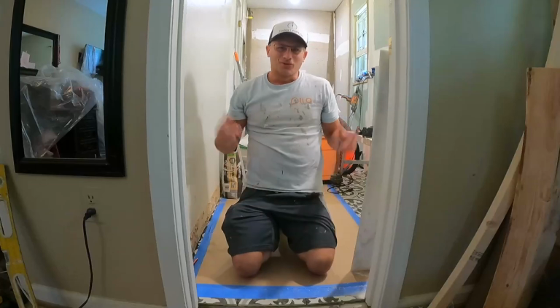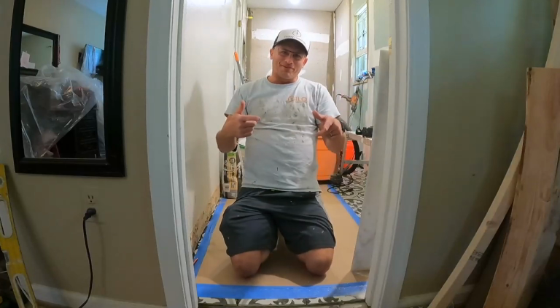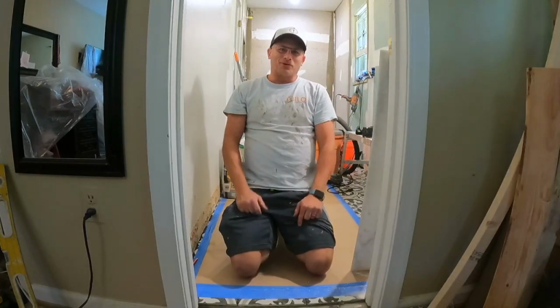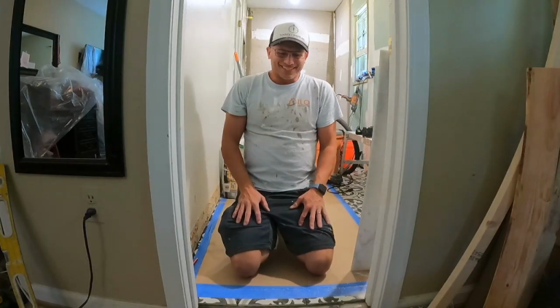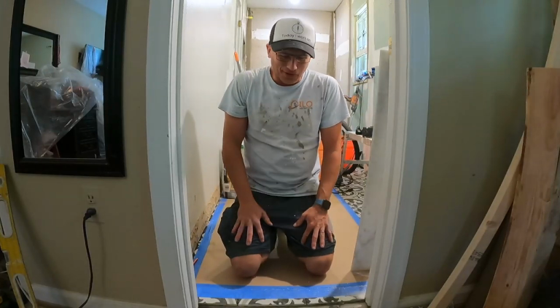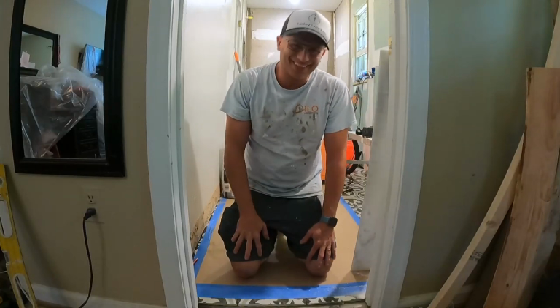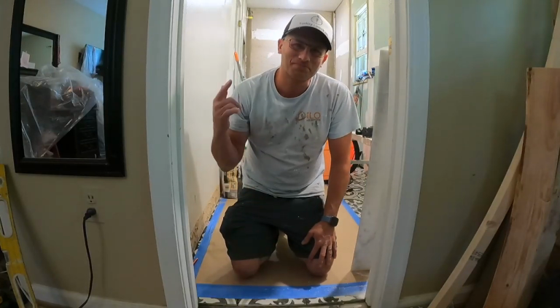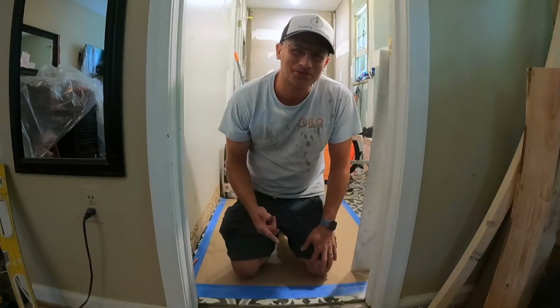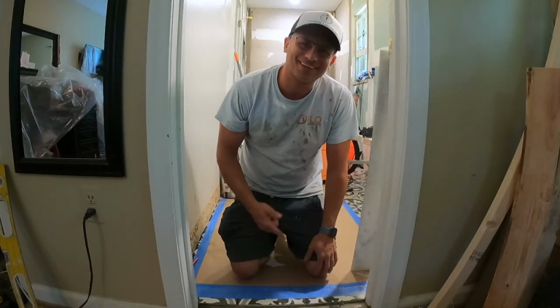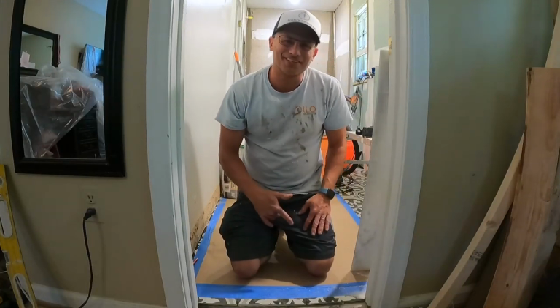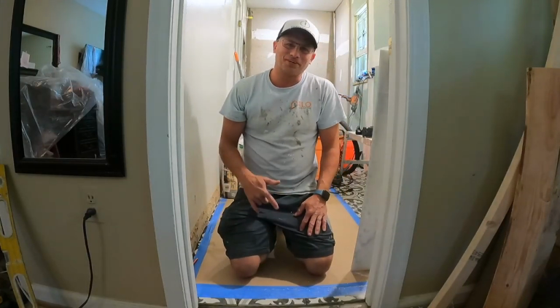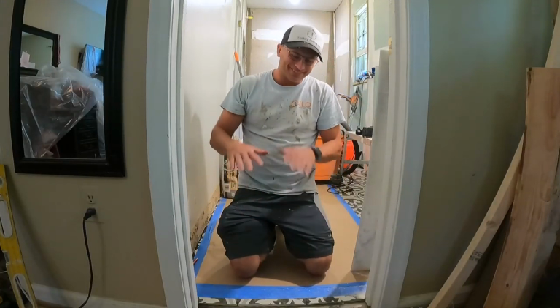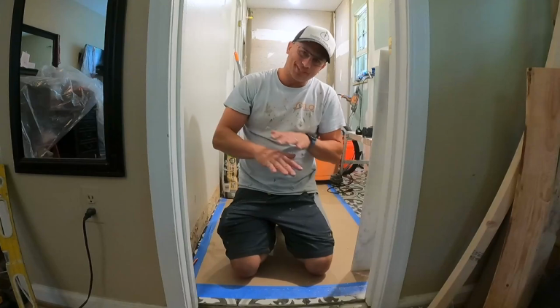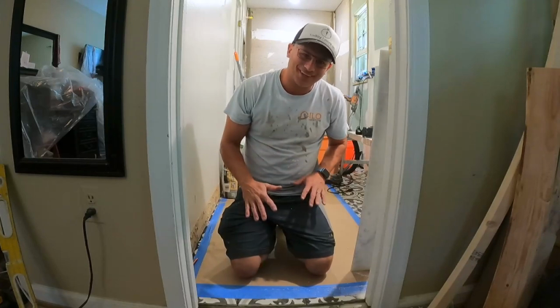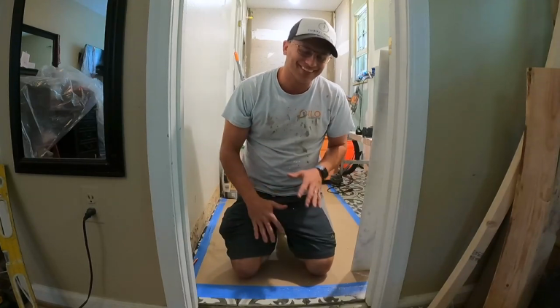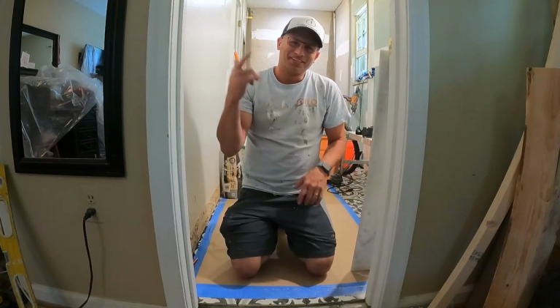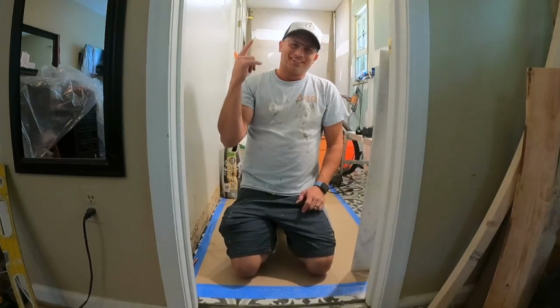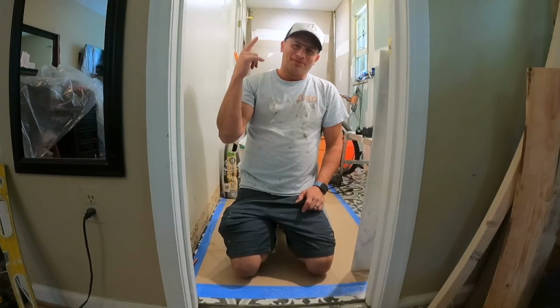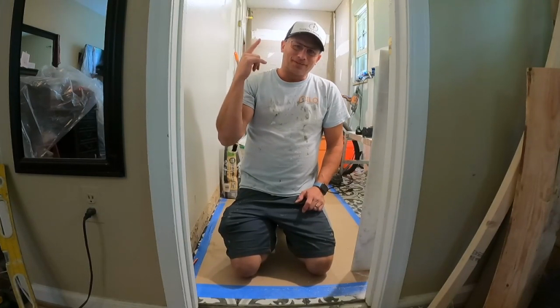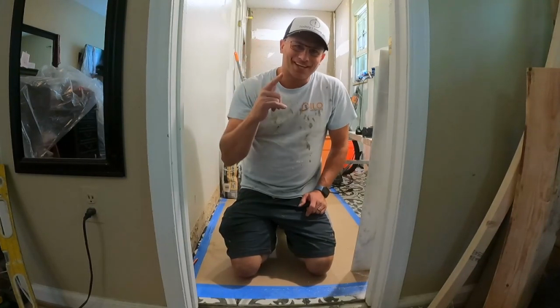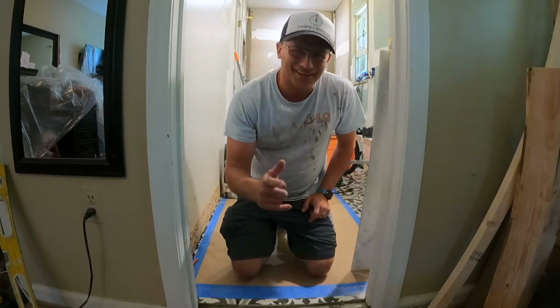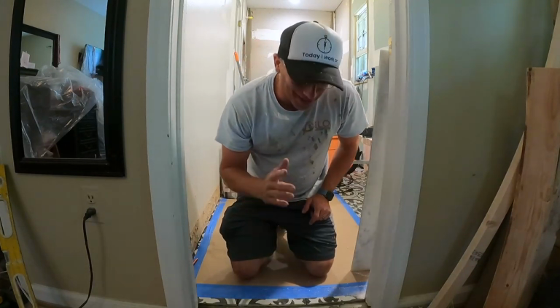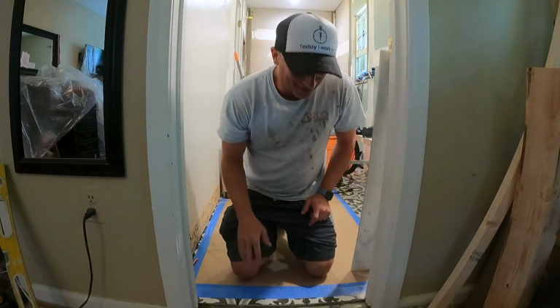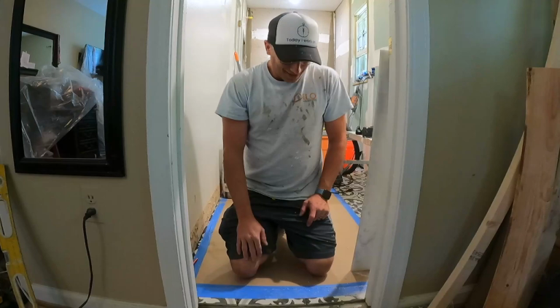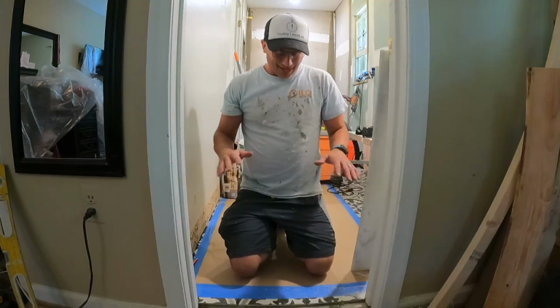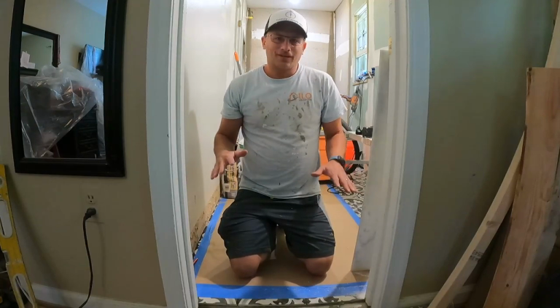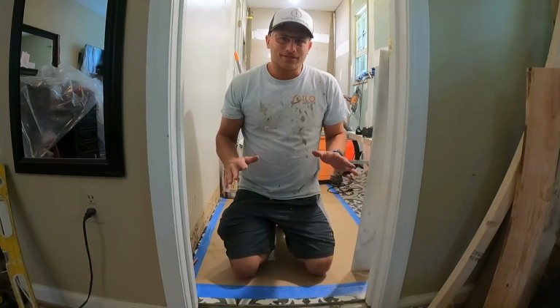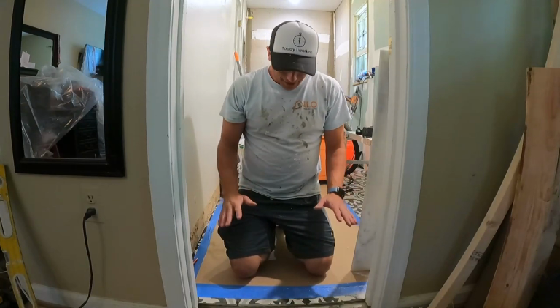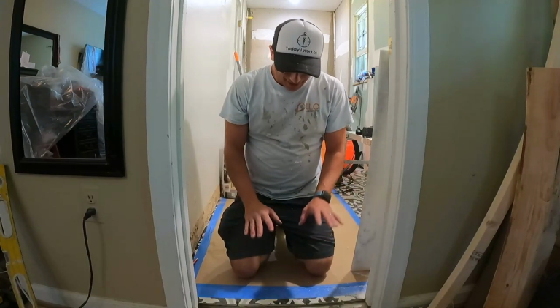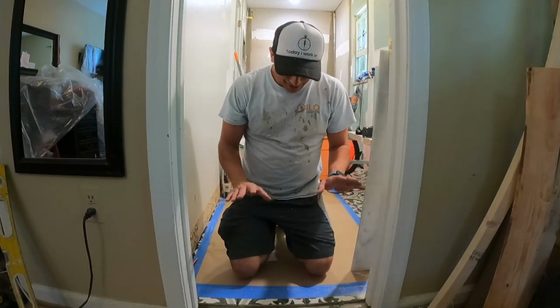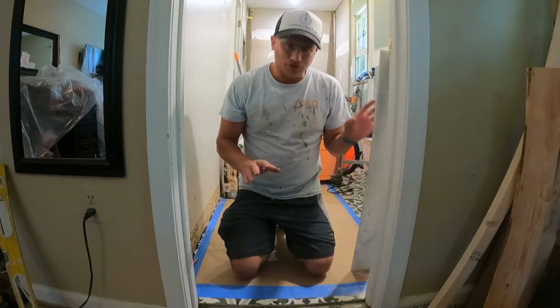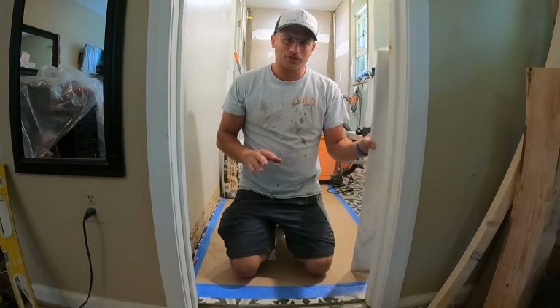What's up everybody, welcome. It's been a little while since I did a video — there are reasons why, but I will get into that later. Today's video is working on the threshold.